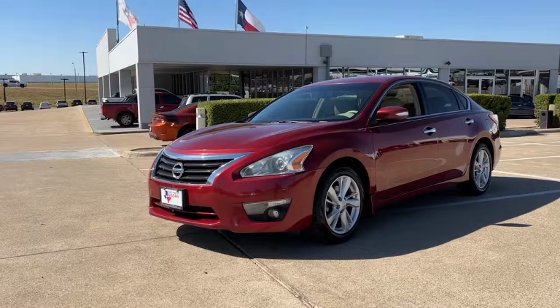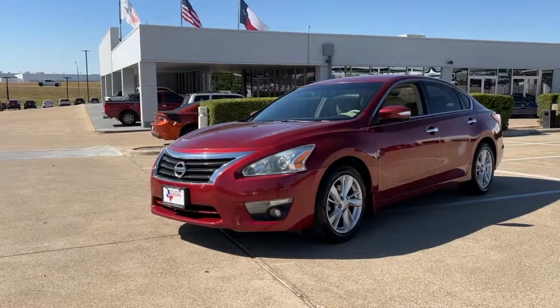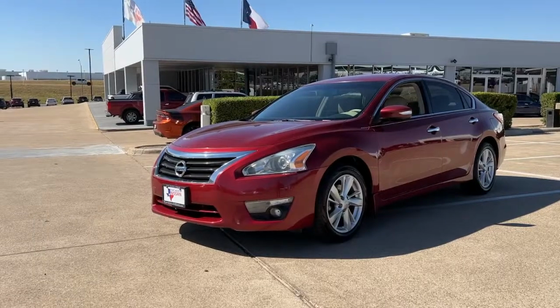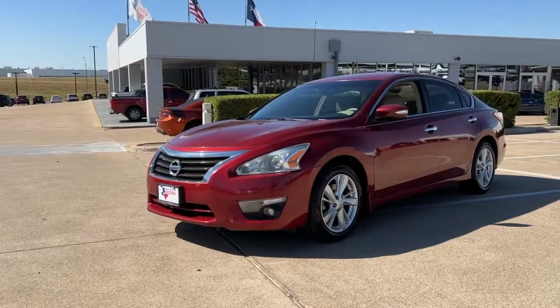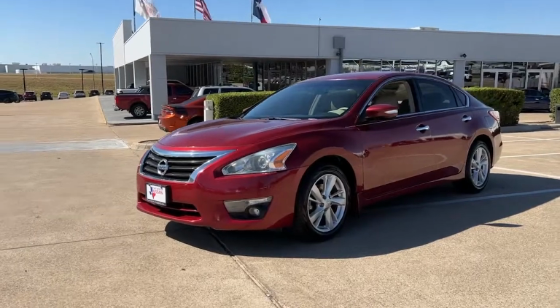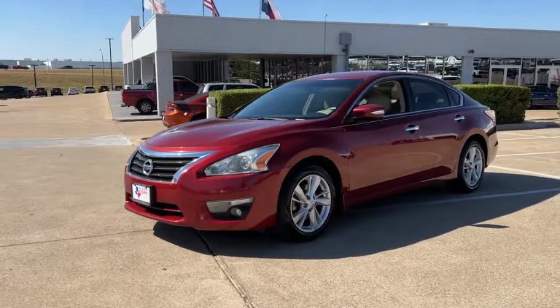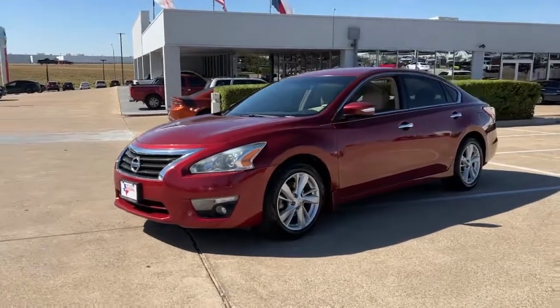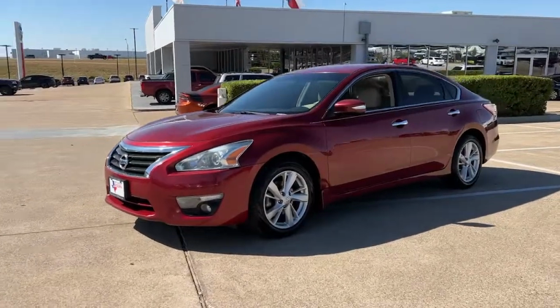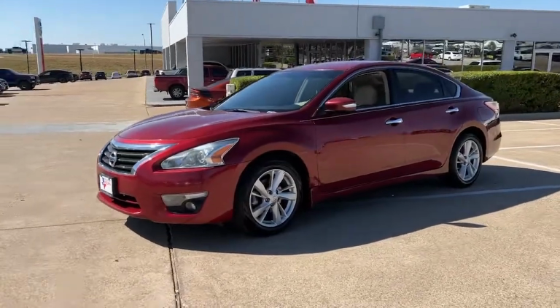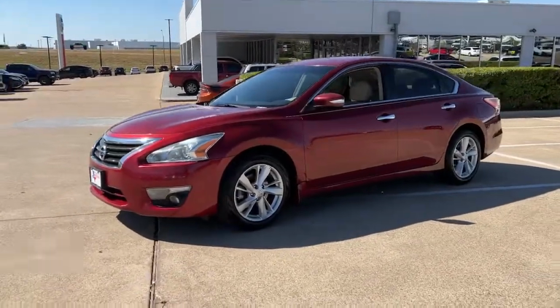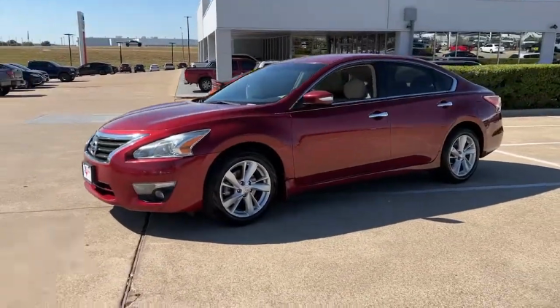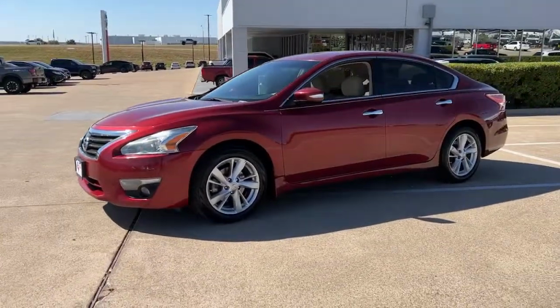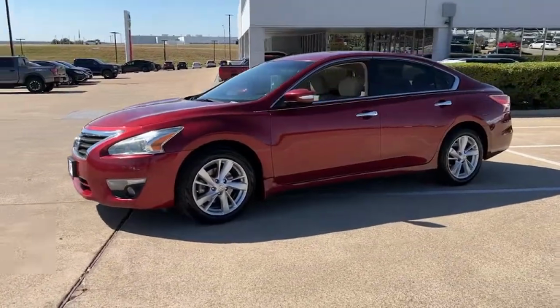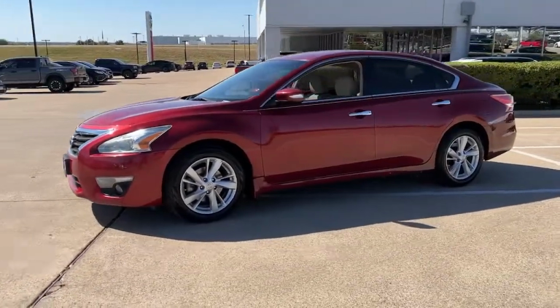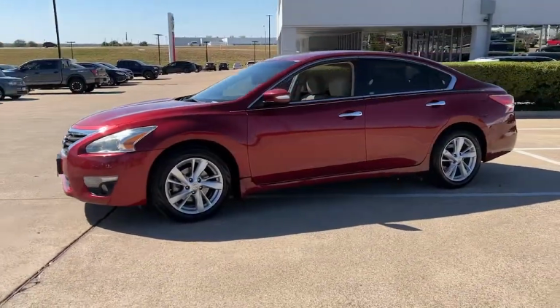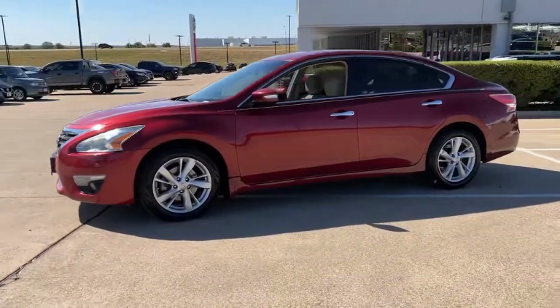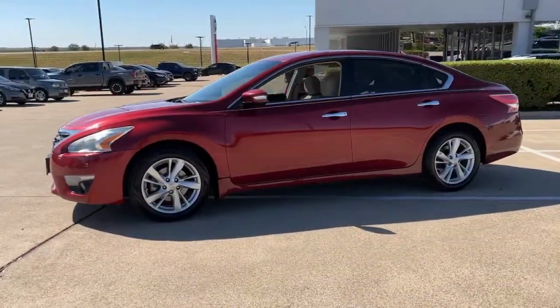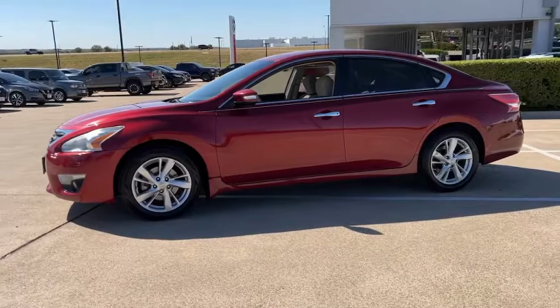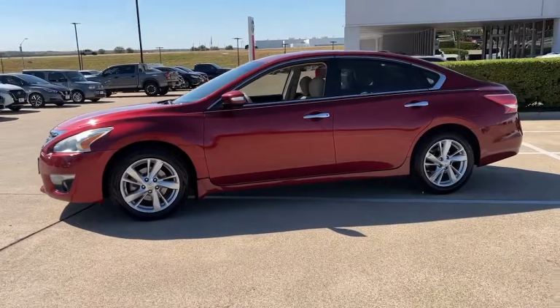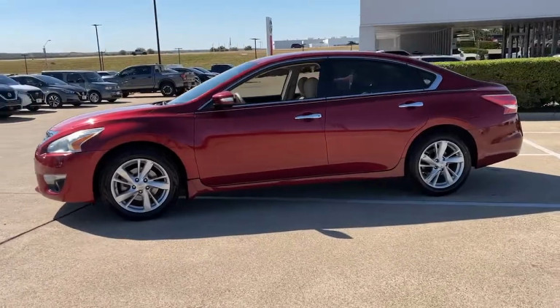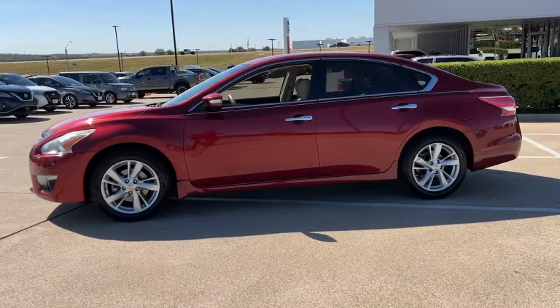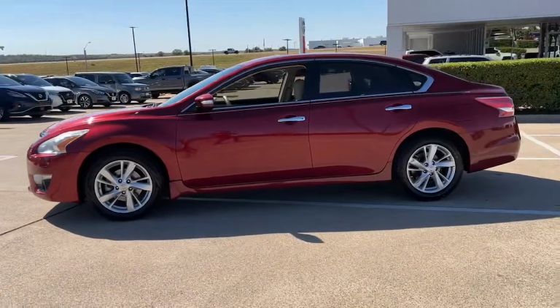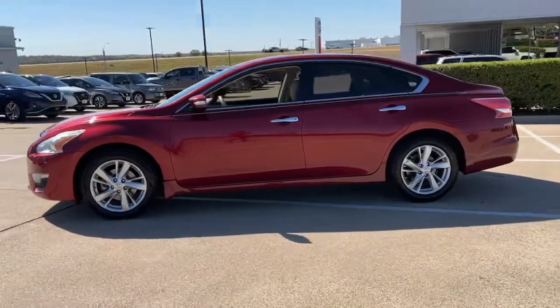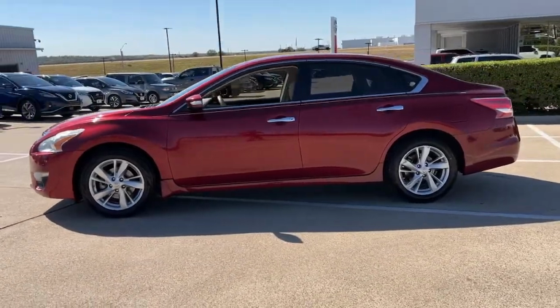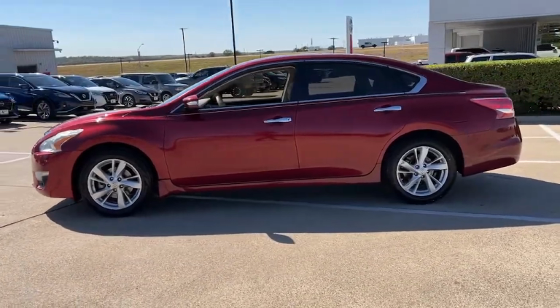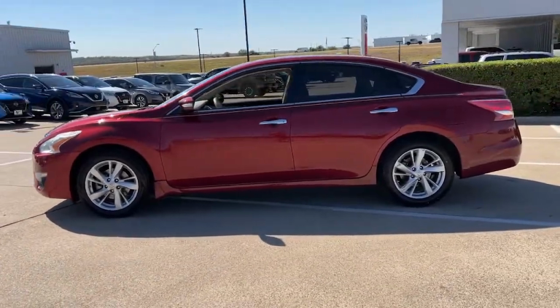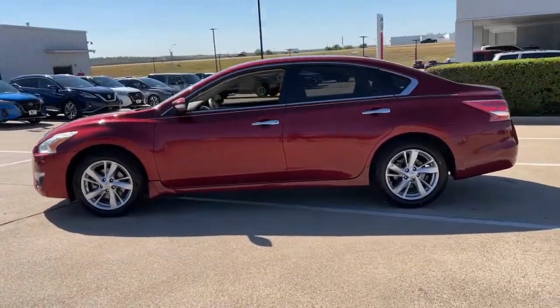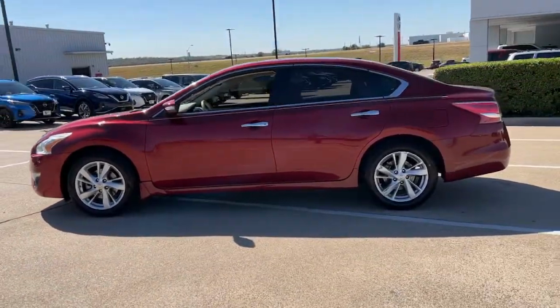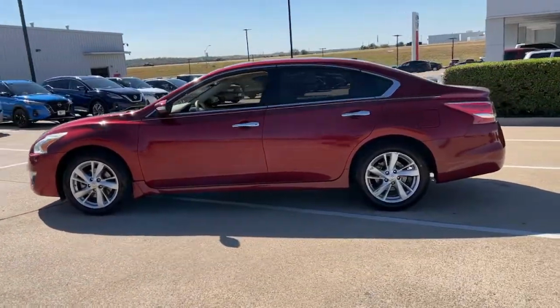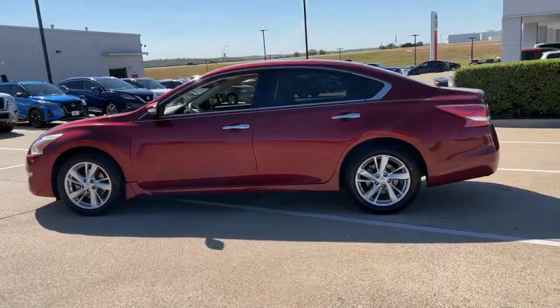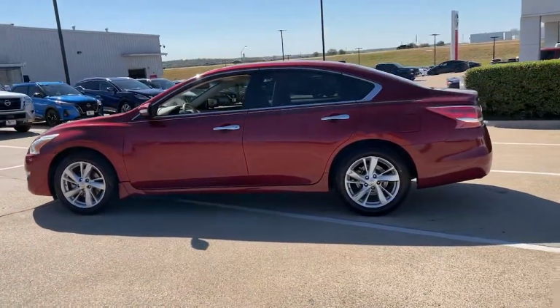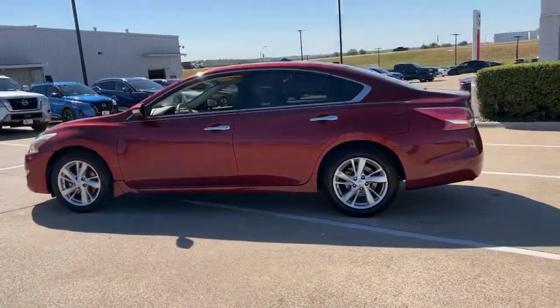You will be amazed by this 2013 Nissan Altima. With less than 90,000 miles on the odometer, this vehicle stands out from the rest.